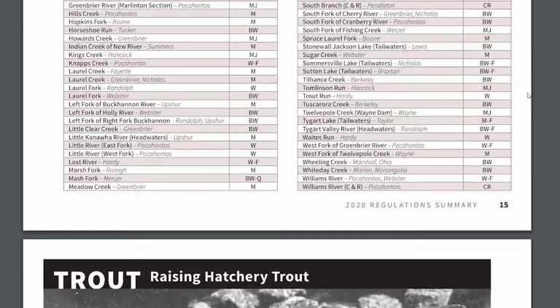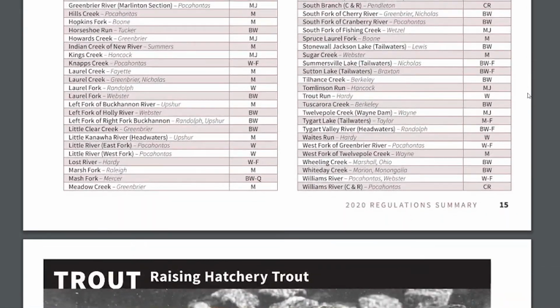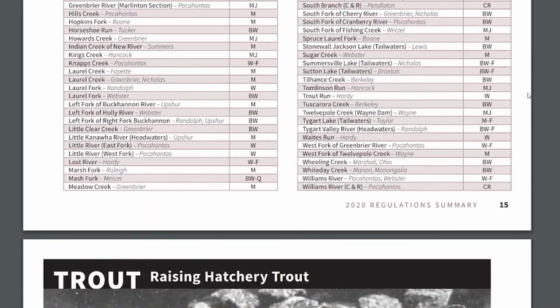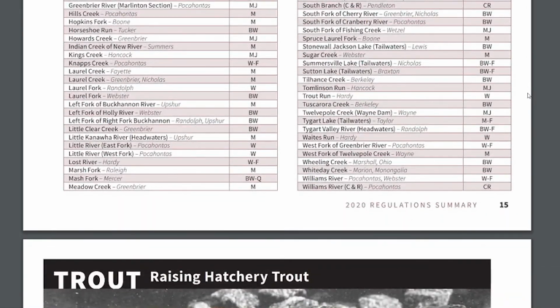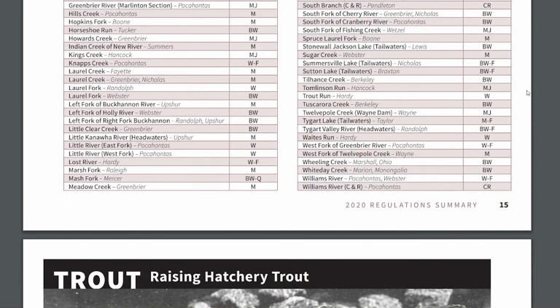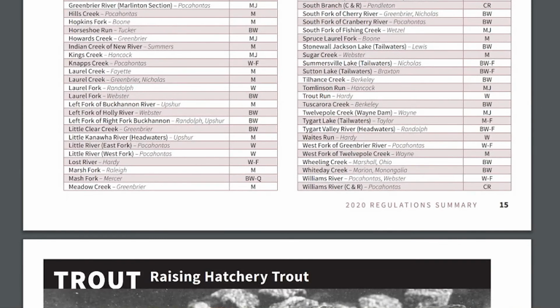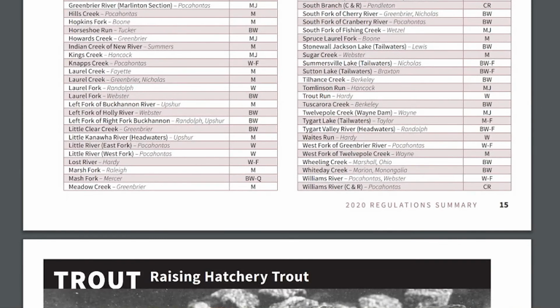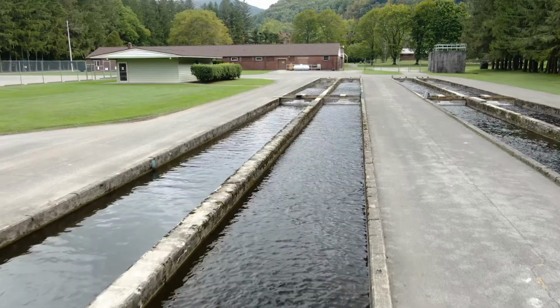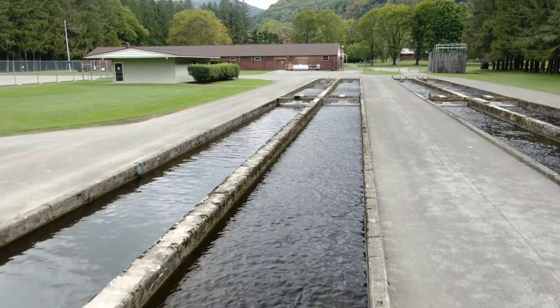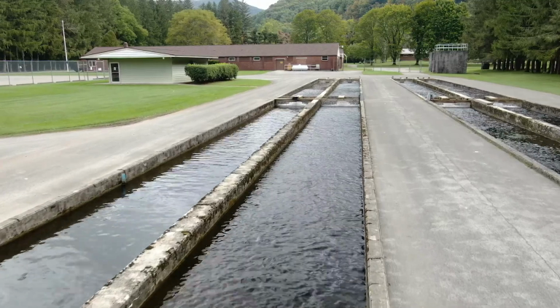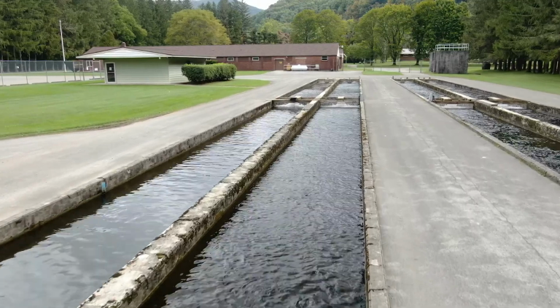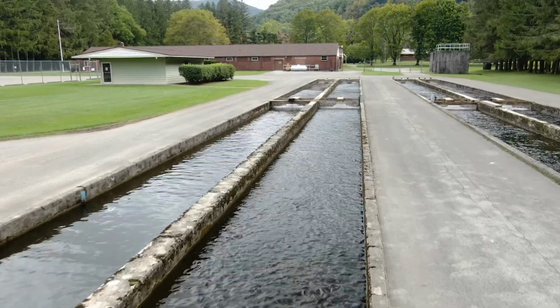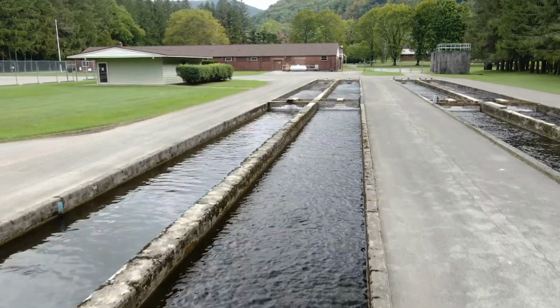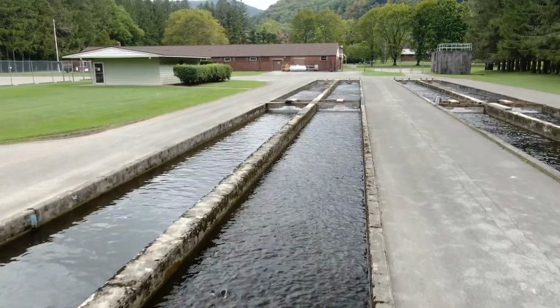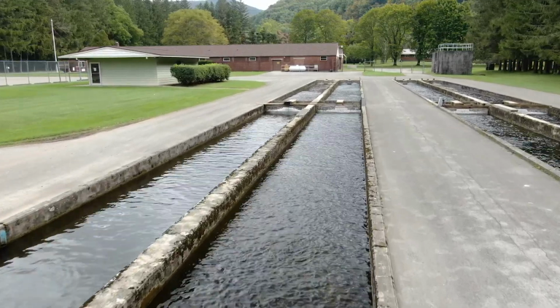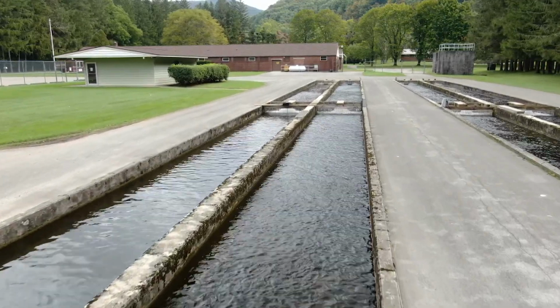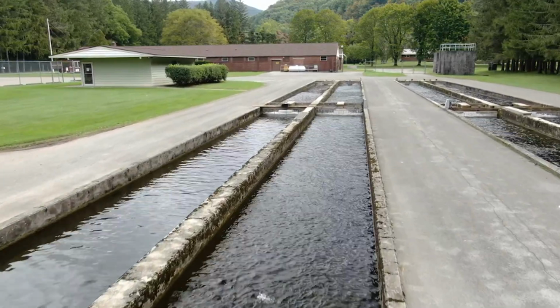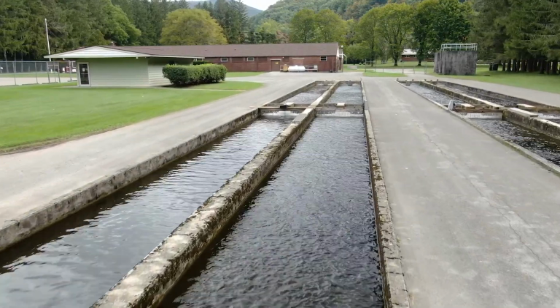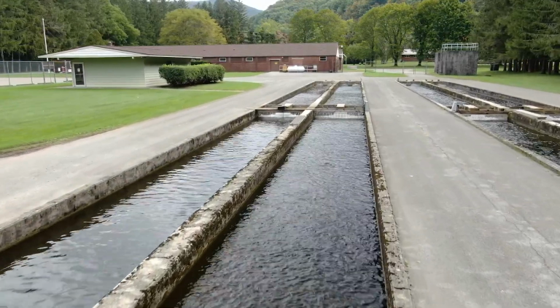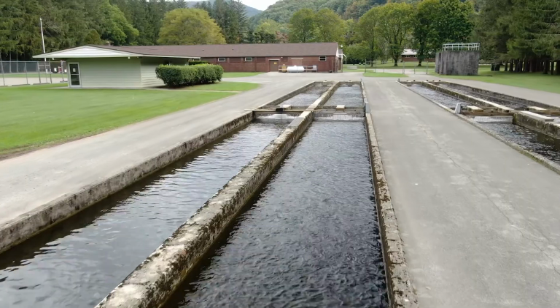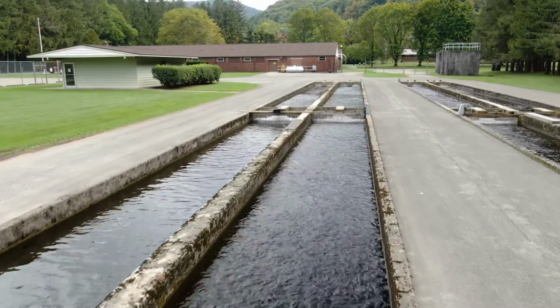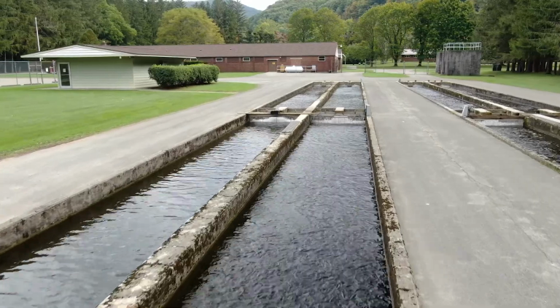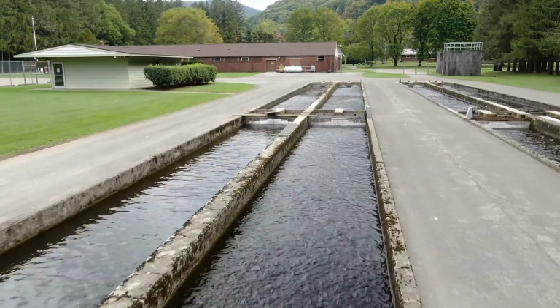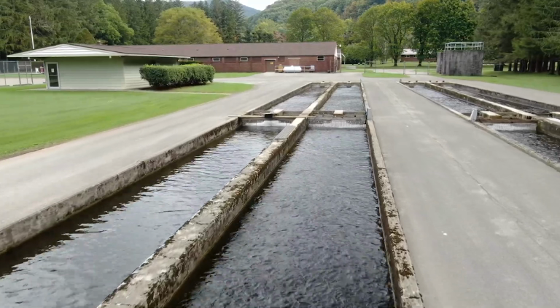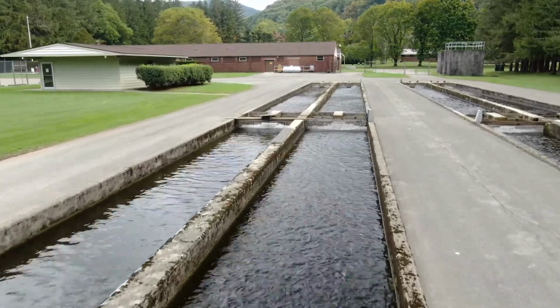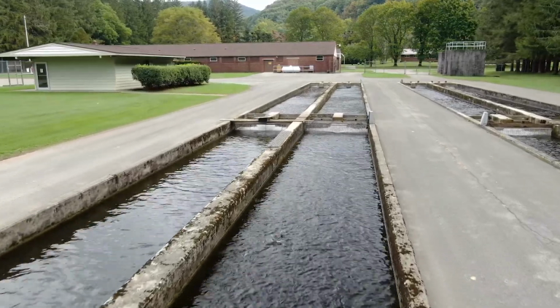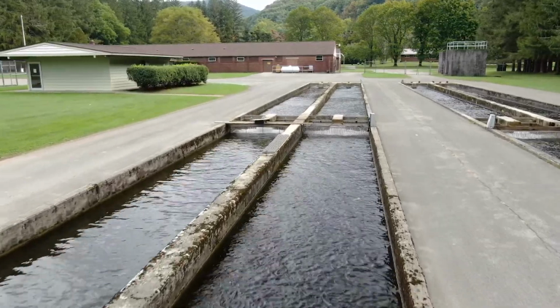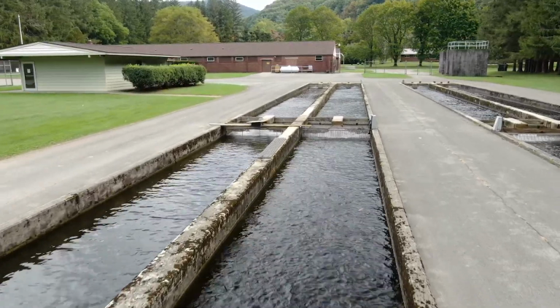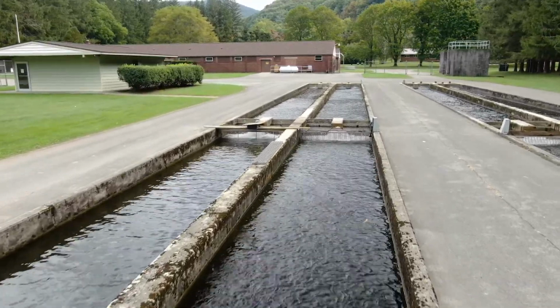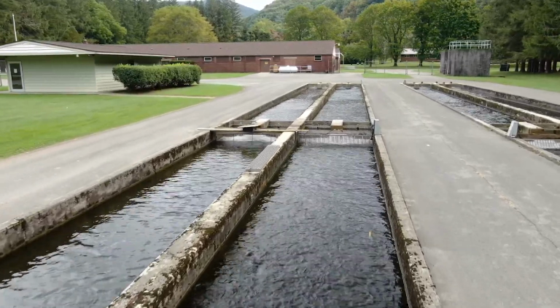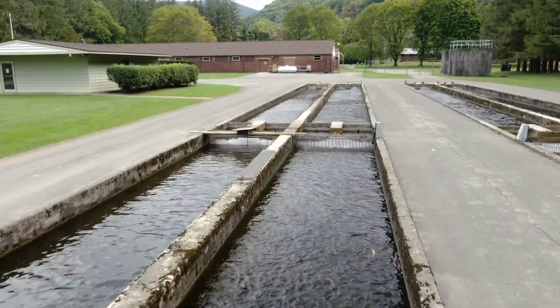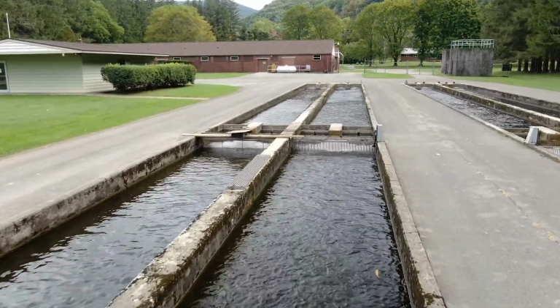This year we are actually adding a couple of additional waters. We're going to add a couple of the state park lakes — we're going to be stocking Pipestem State Park as well as Pendleton Lake up at Blackwater.